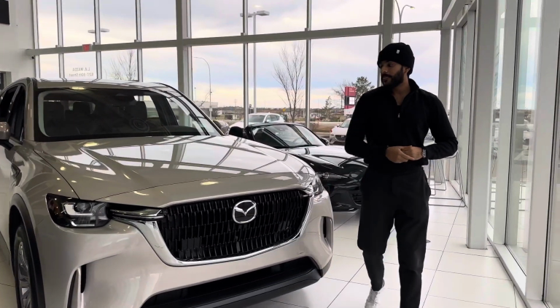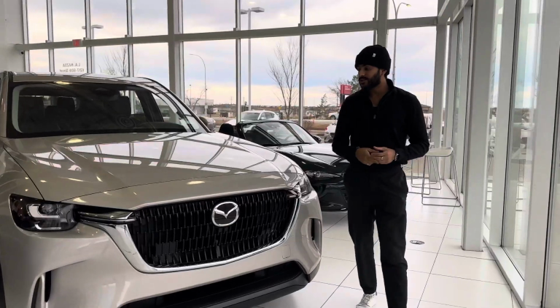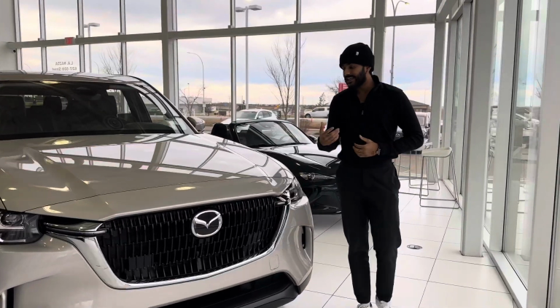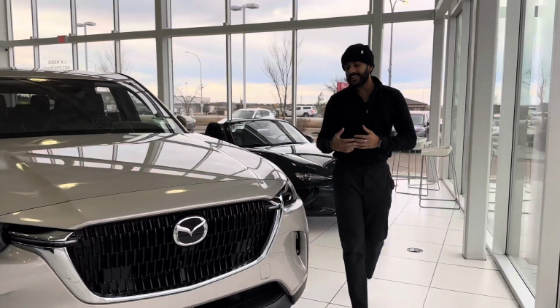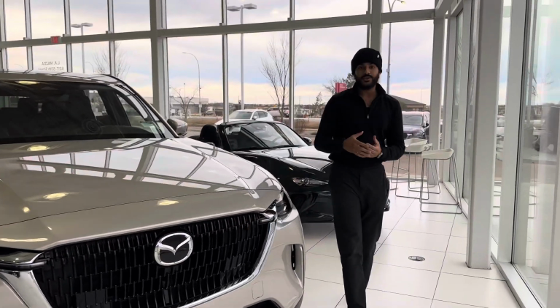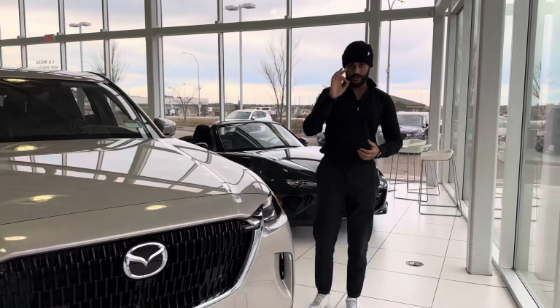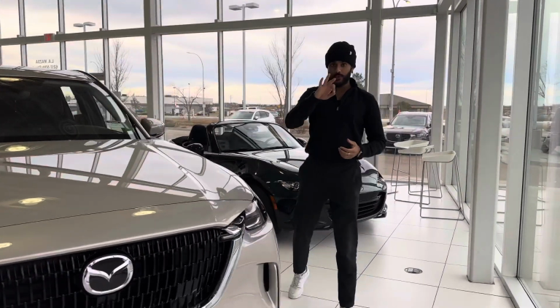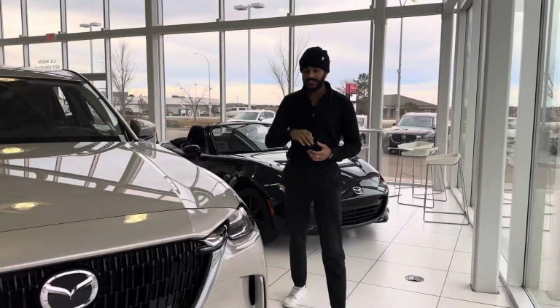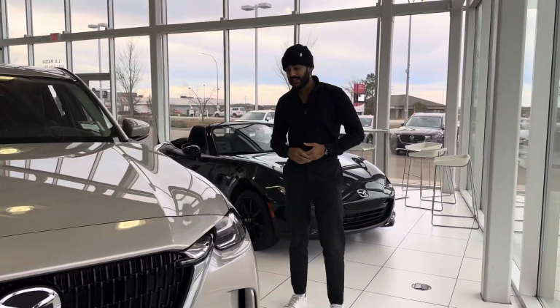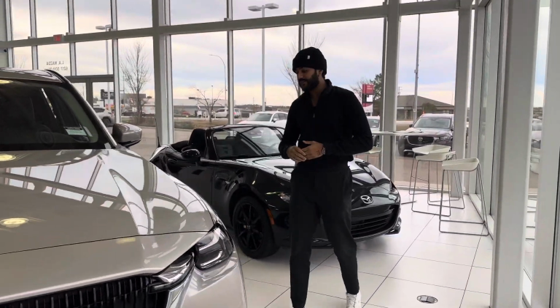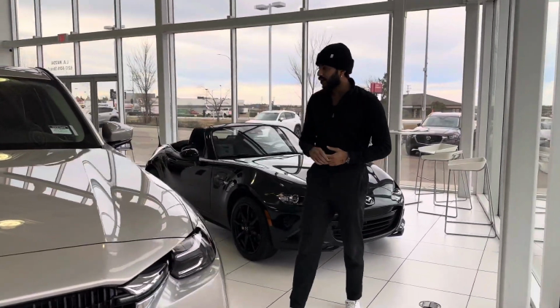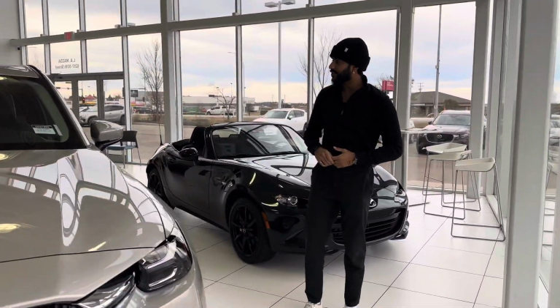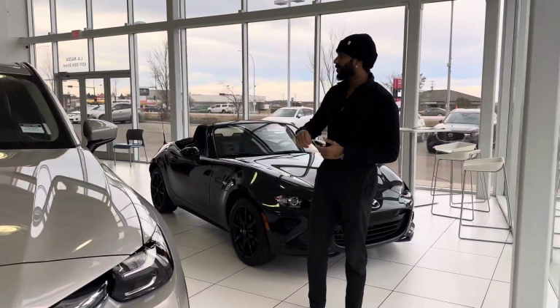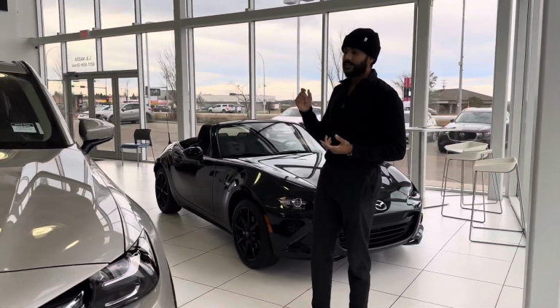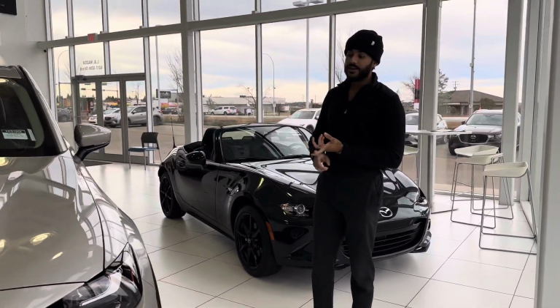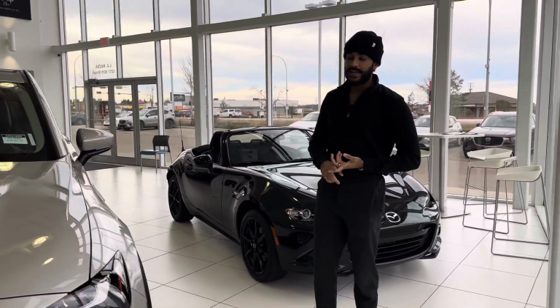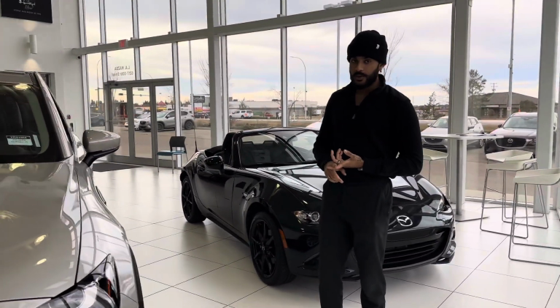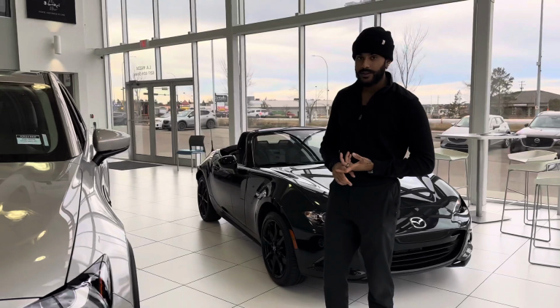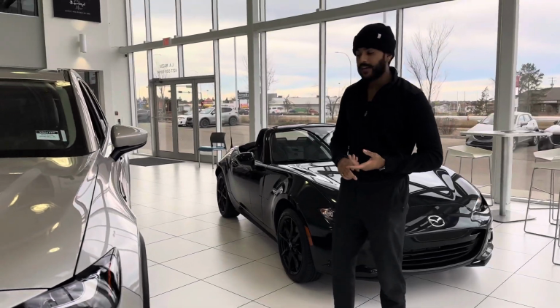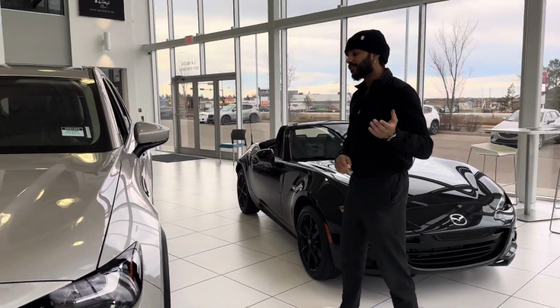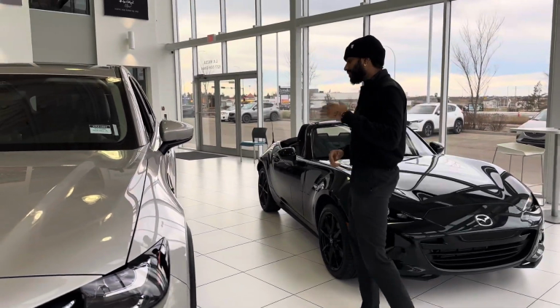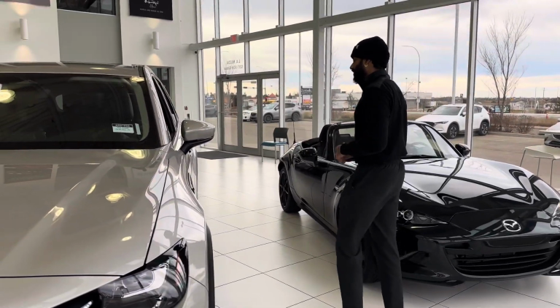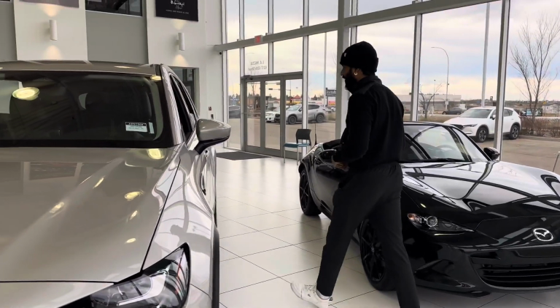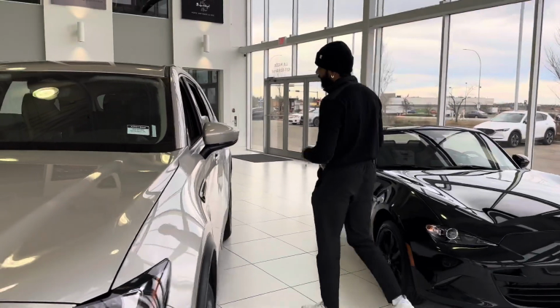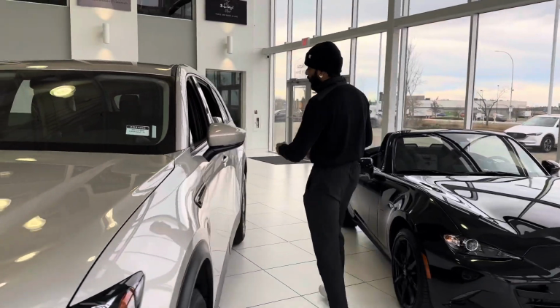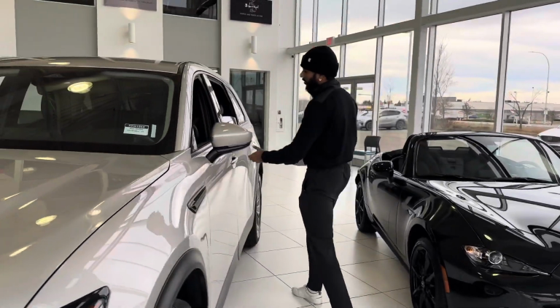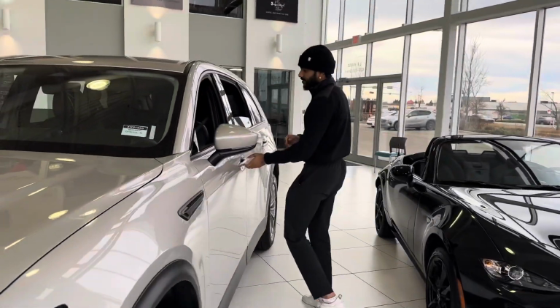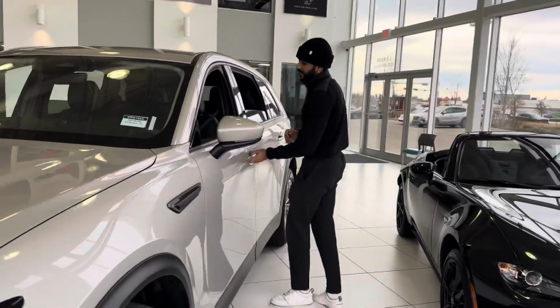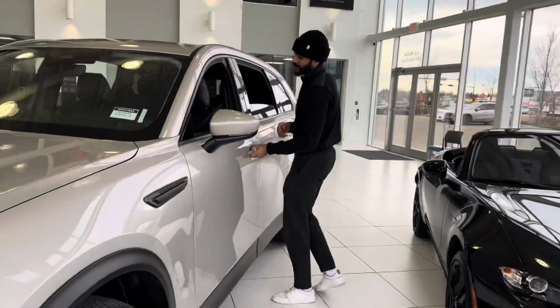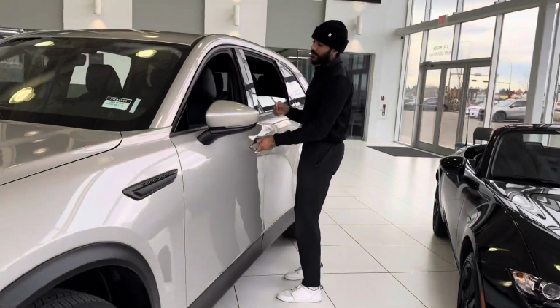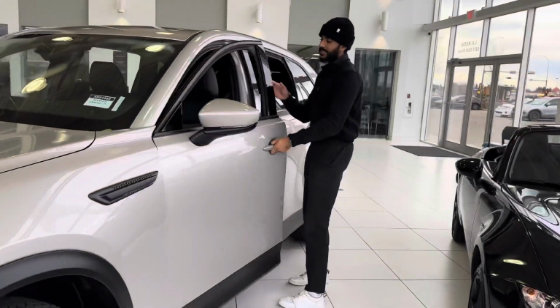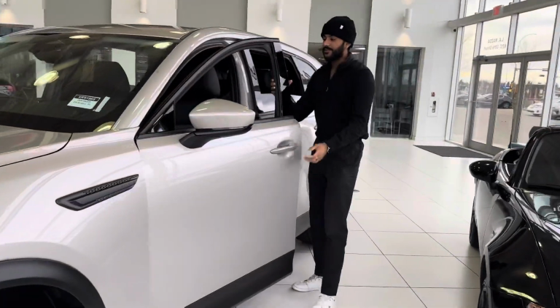This one is a third-row passenger SUV, so obviously you're not going to have any problems with family and friends on the inside. I'm walking here so I can actually show you the interior of the vehicle.